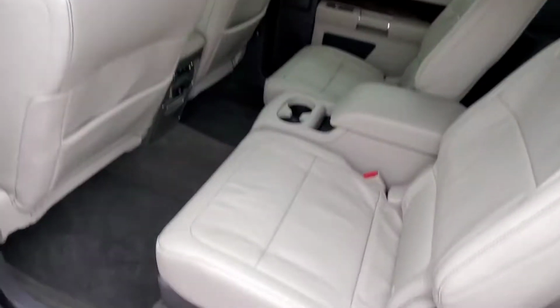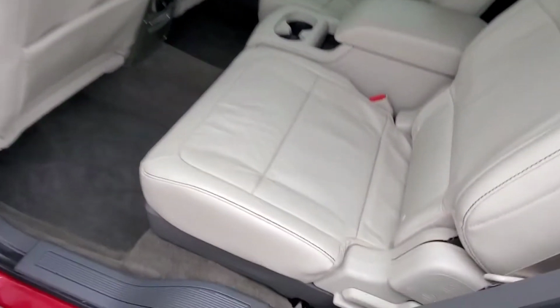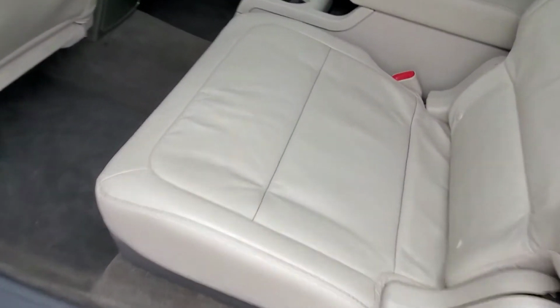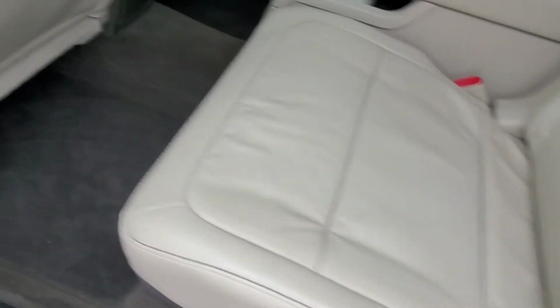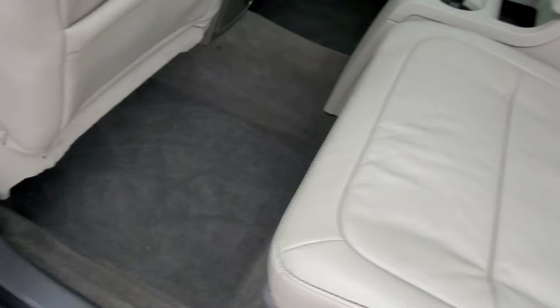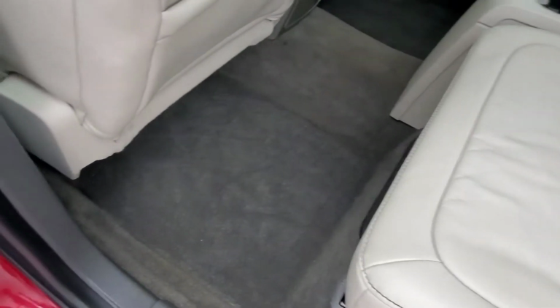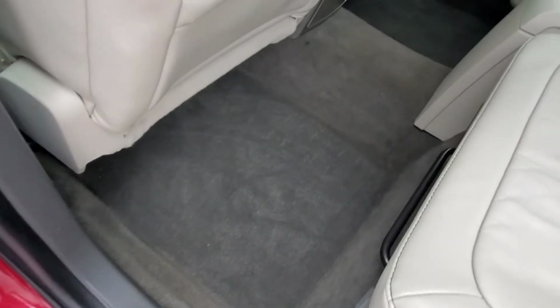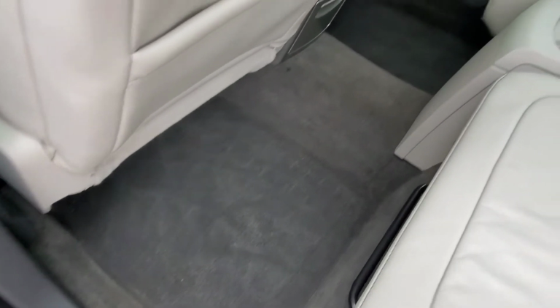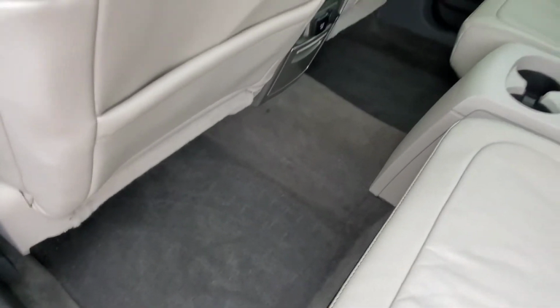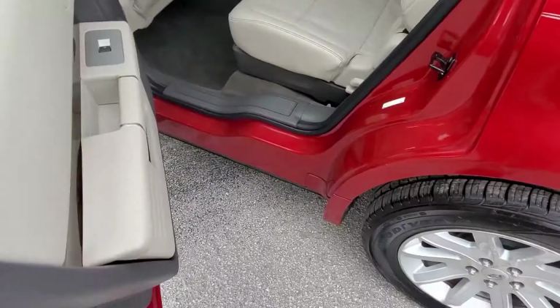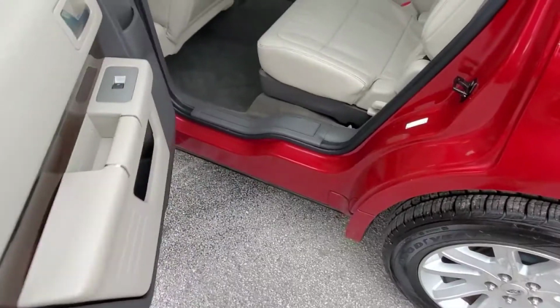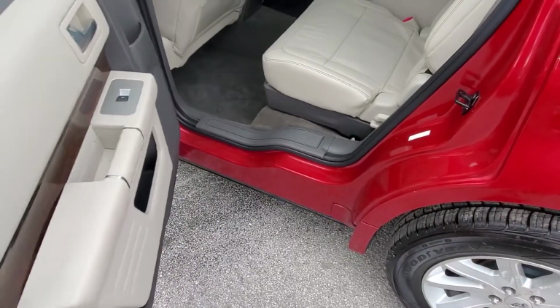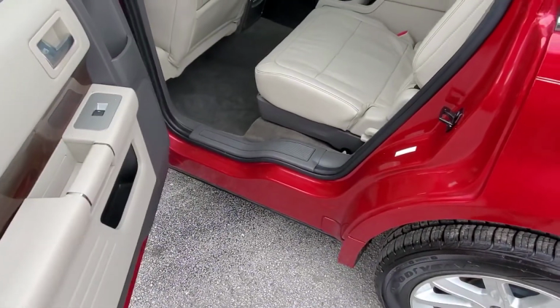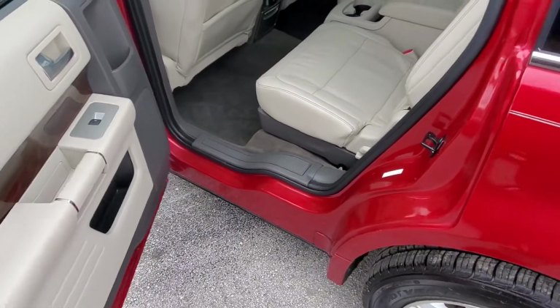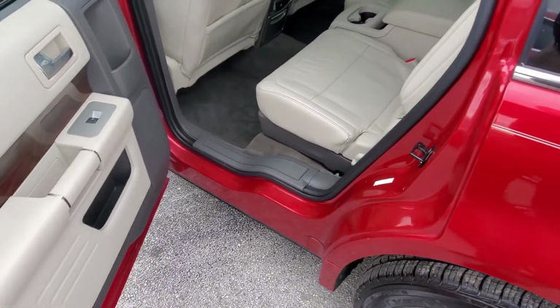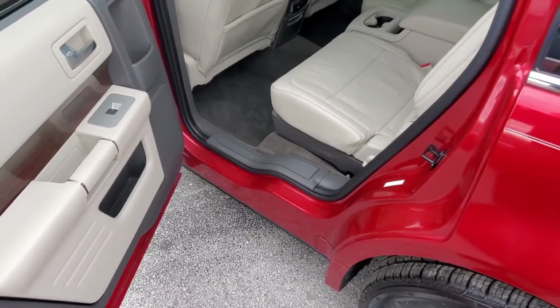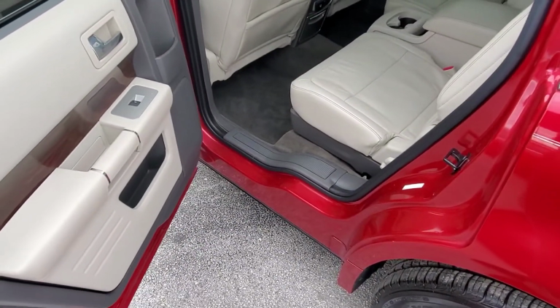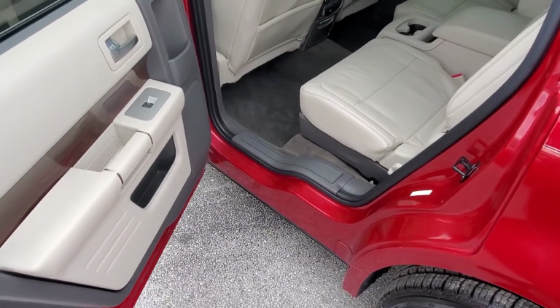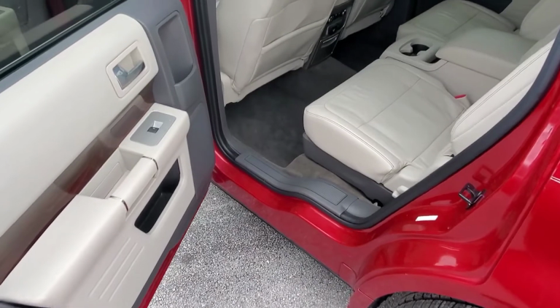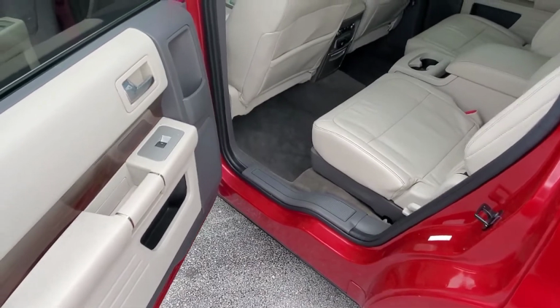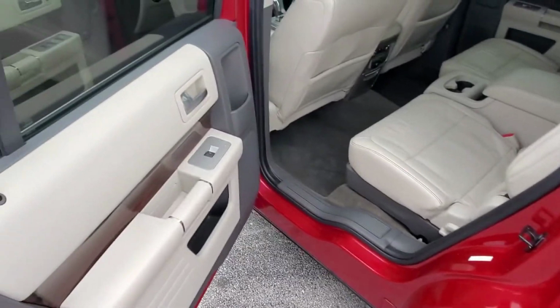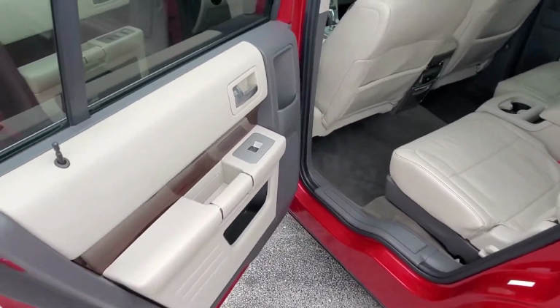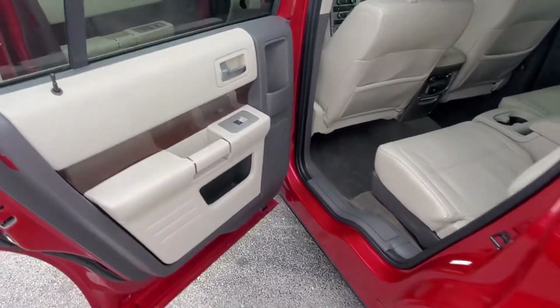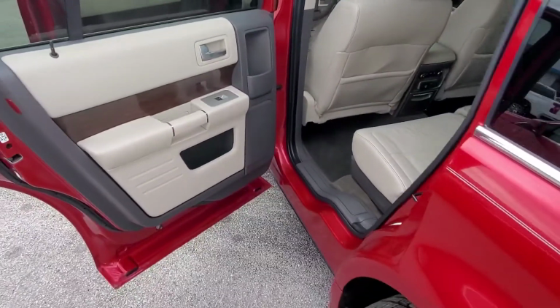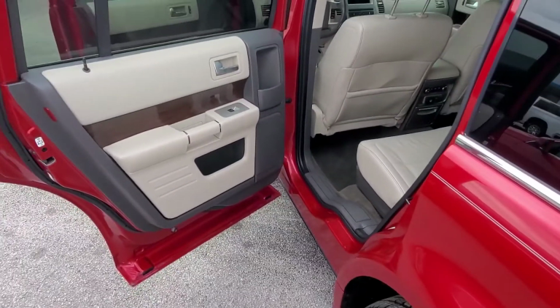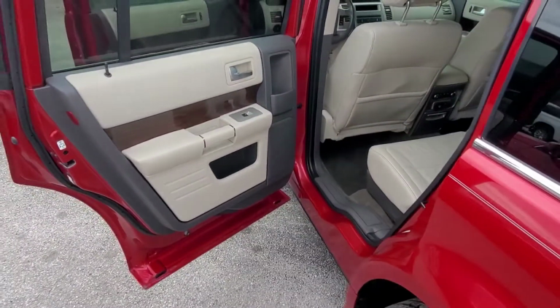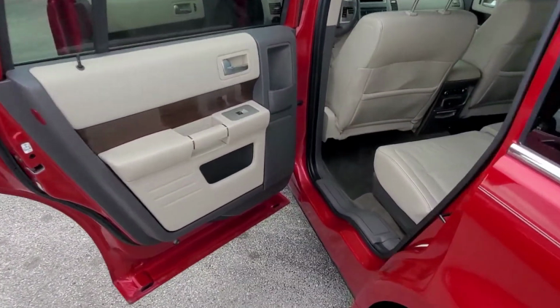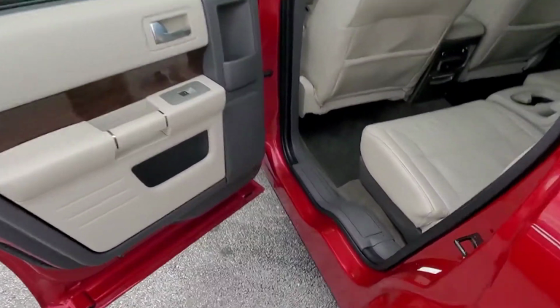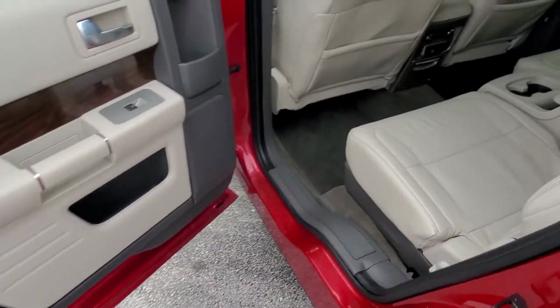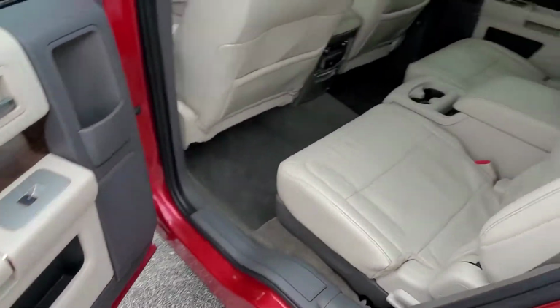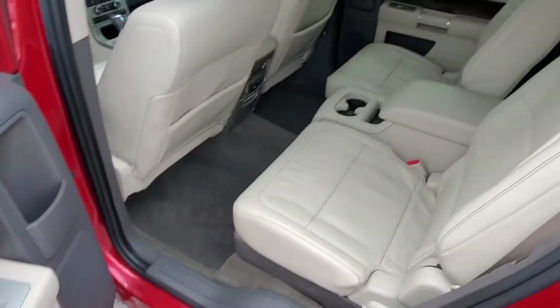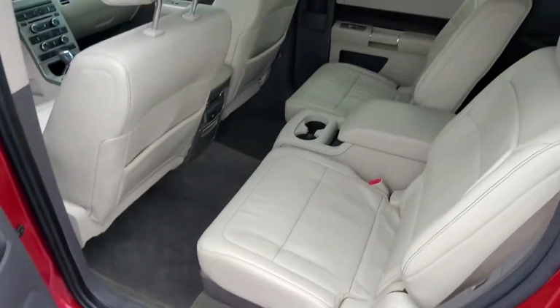The condition of the interior looks good here, carpets look good. This is probably my favorite thing about the Flex — I used to sell Fords — it's the size of this back door and the amount of room you have to get in.